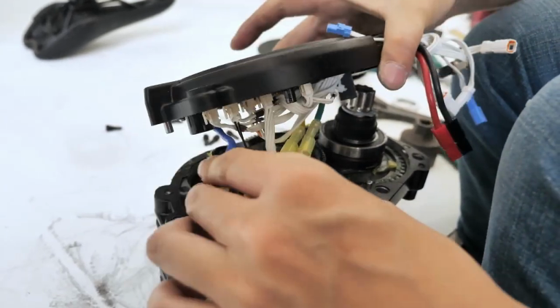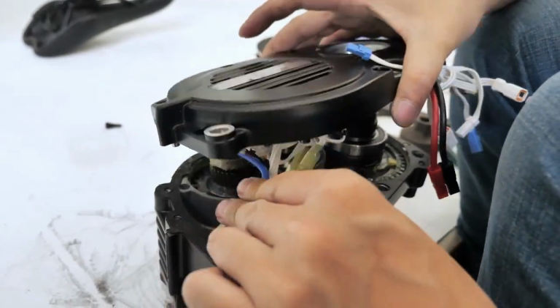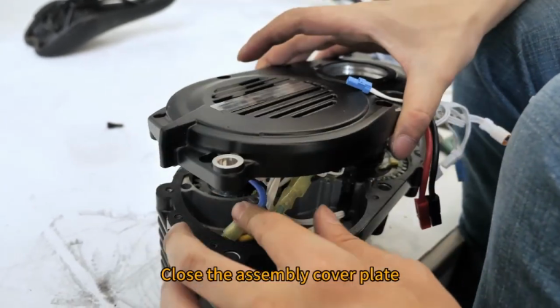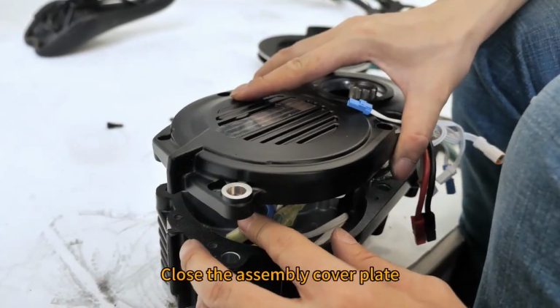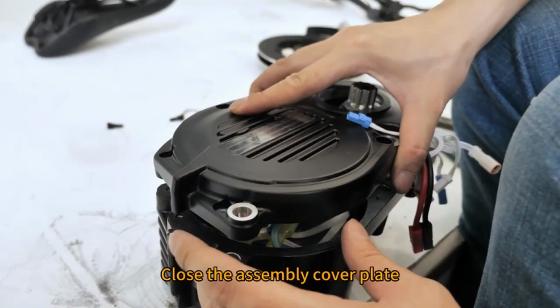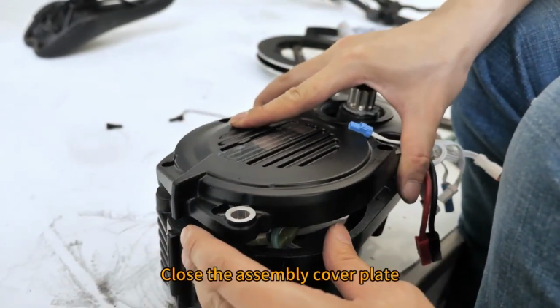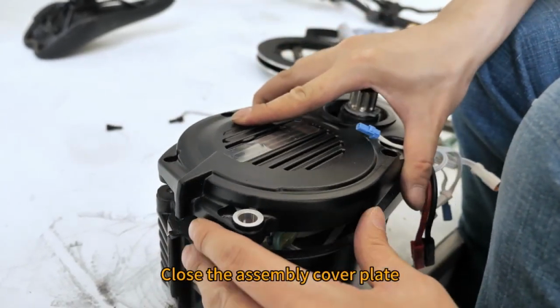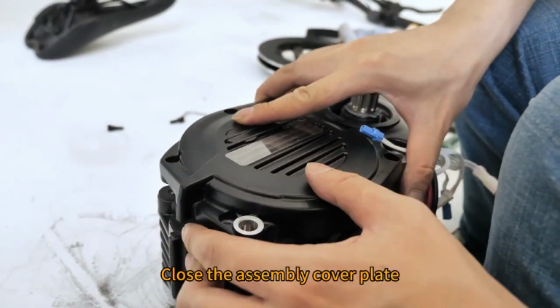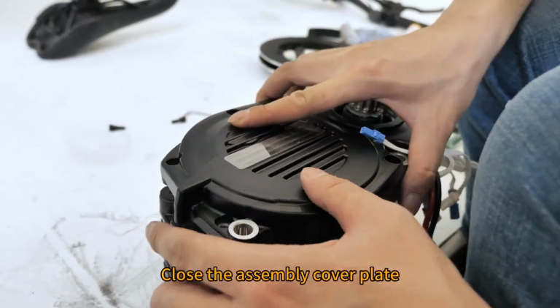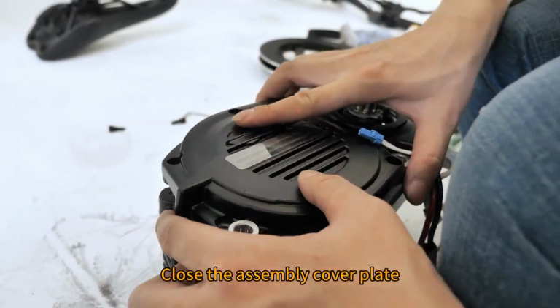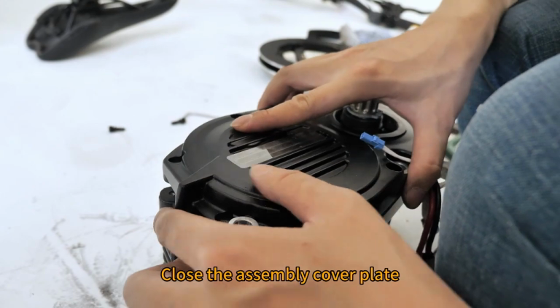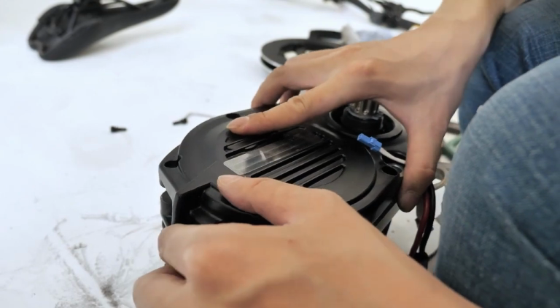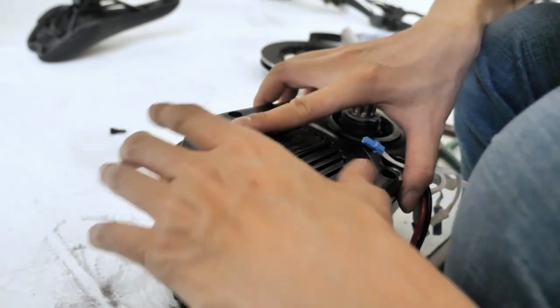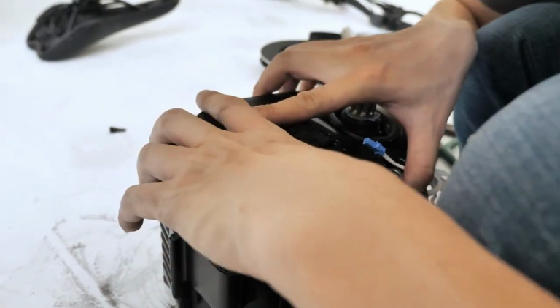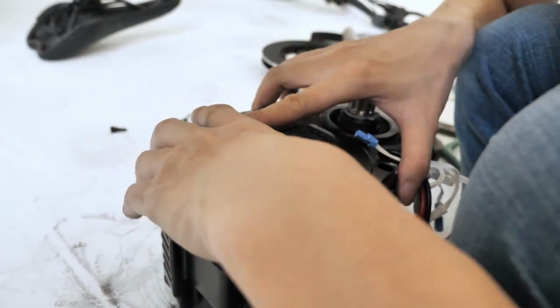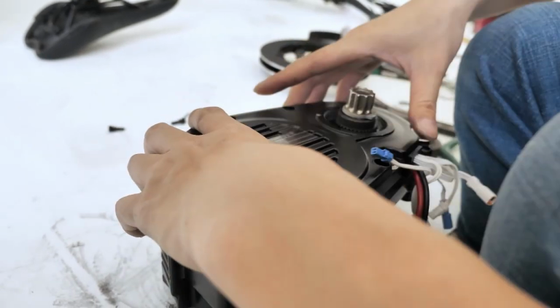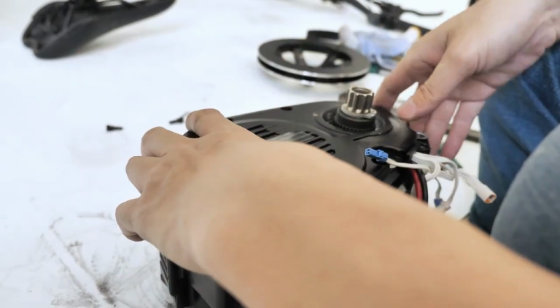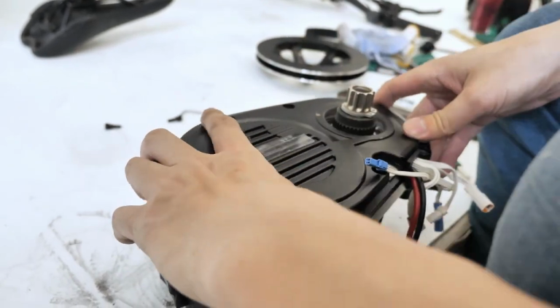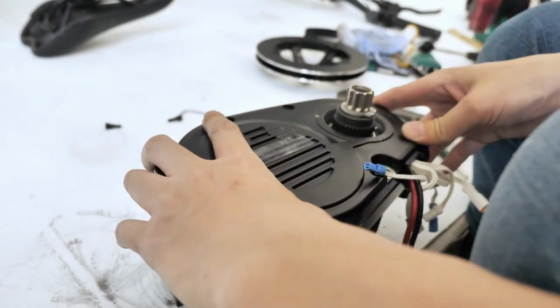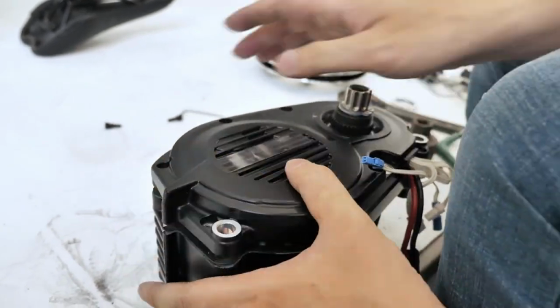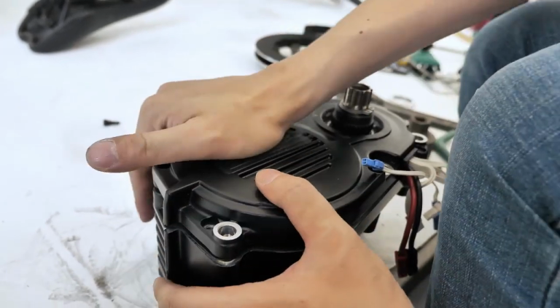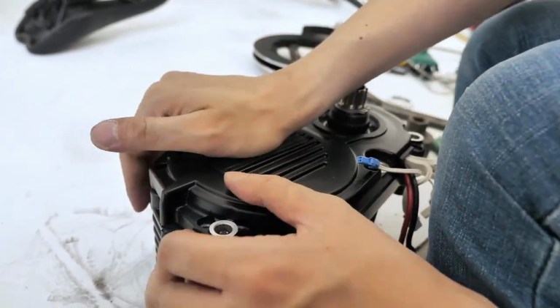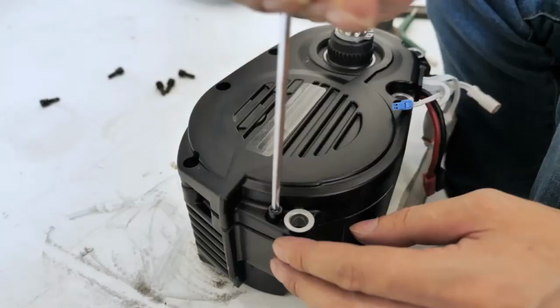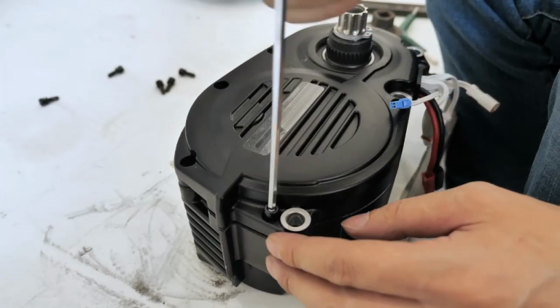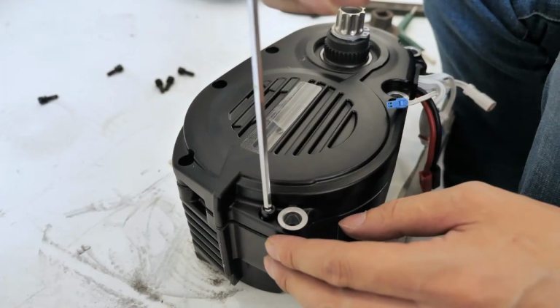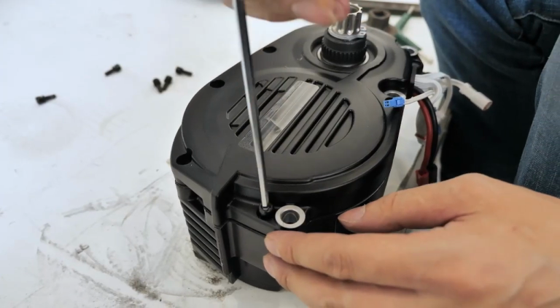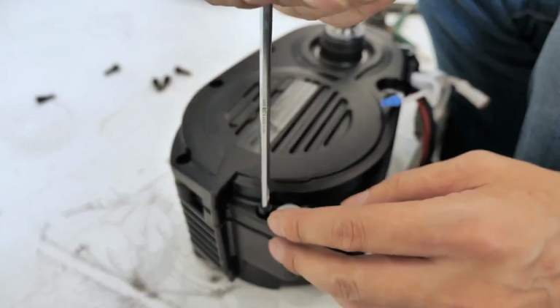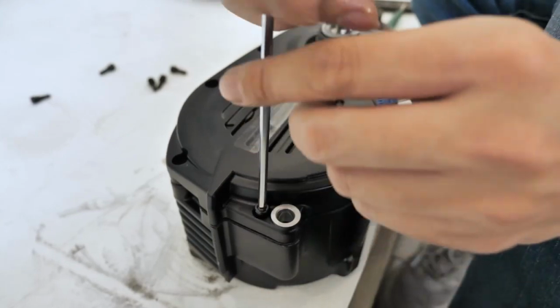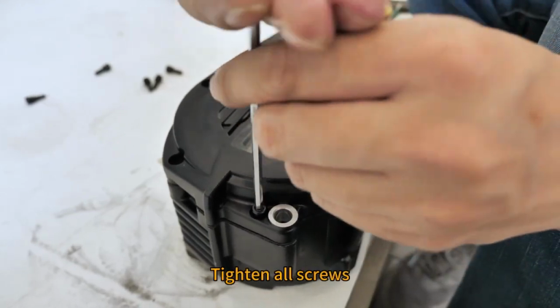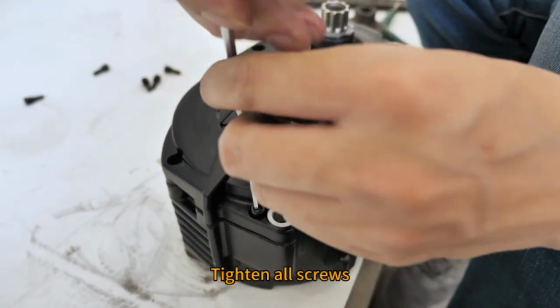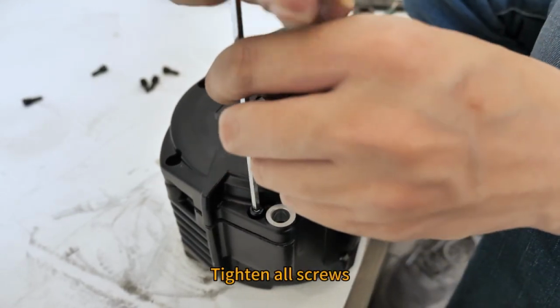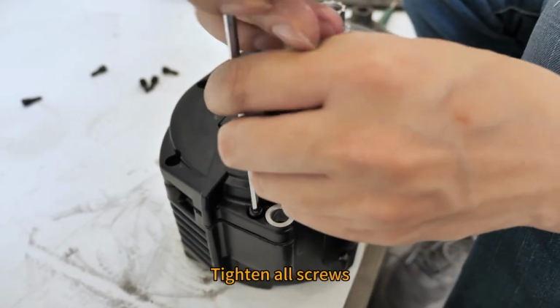Close the assembly cover plate. Tighten all screws.